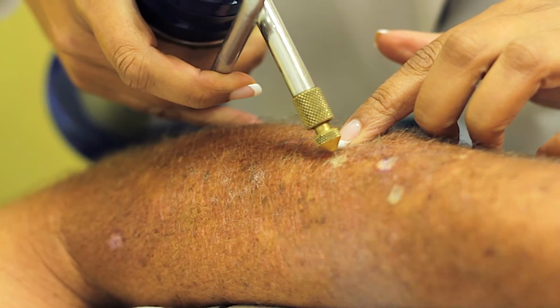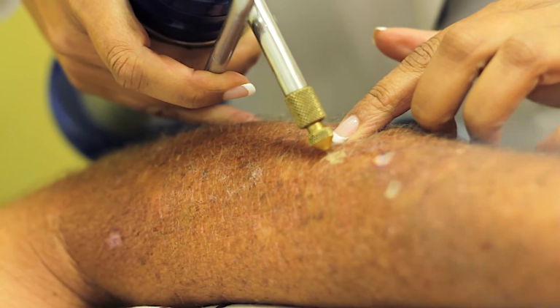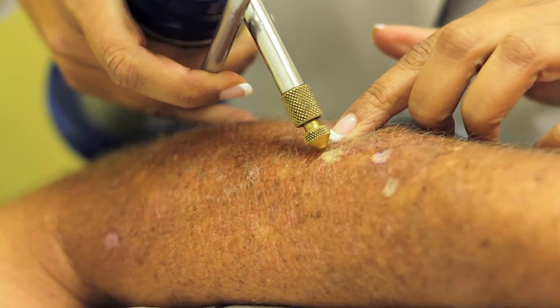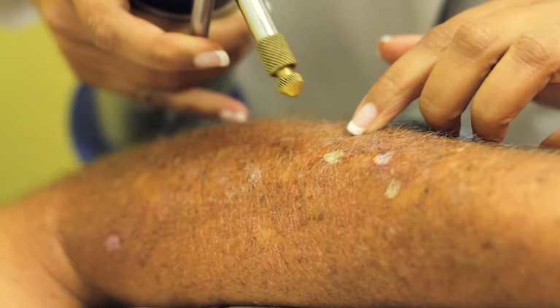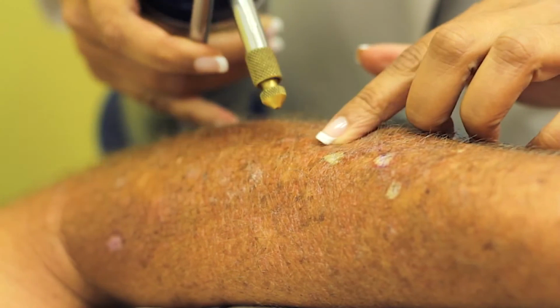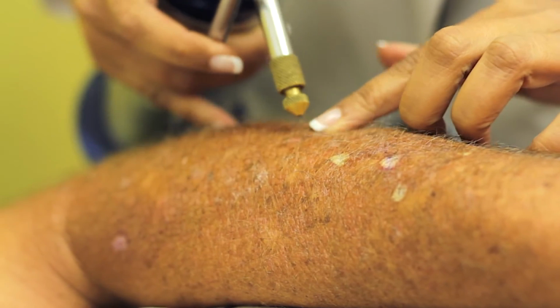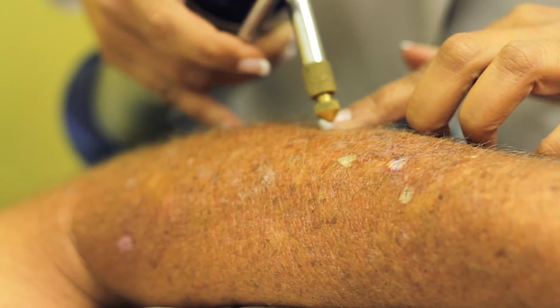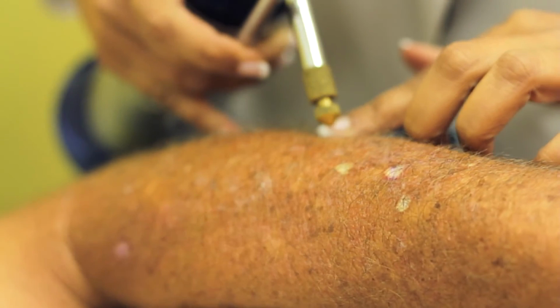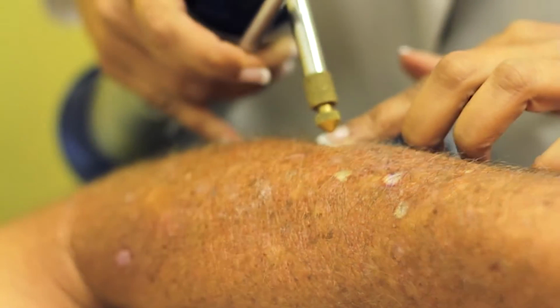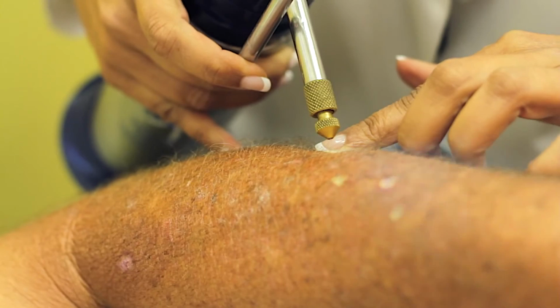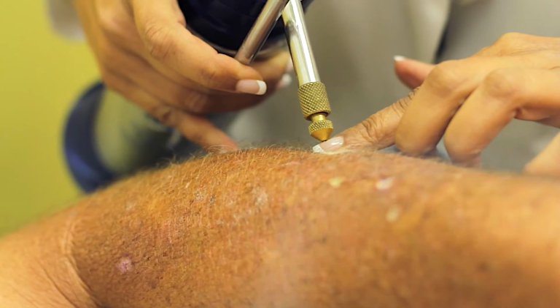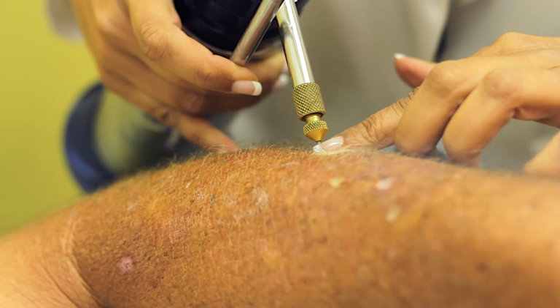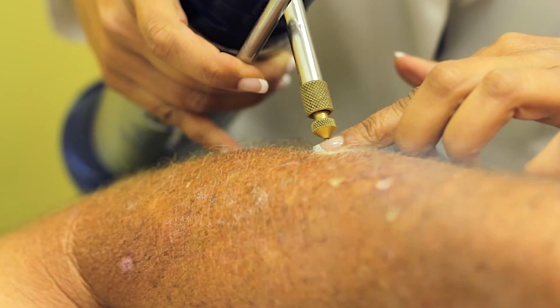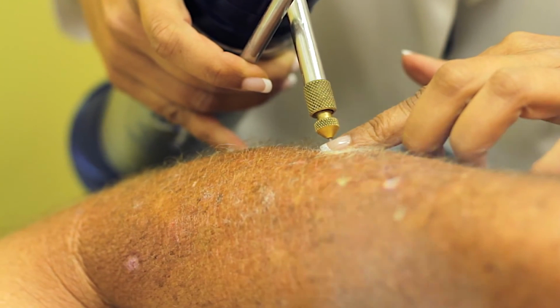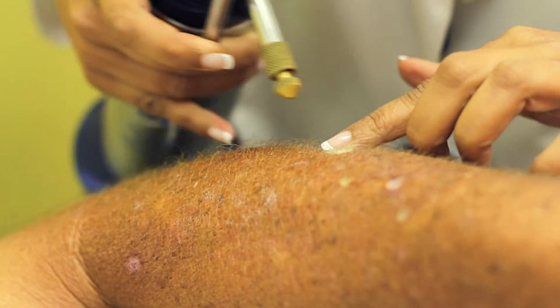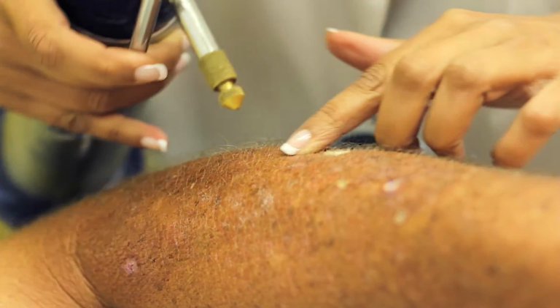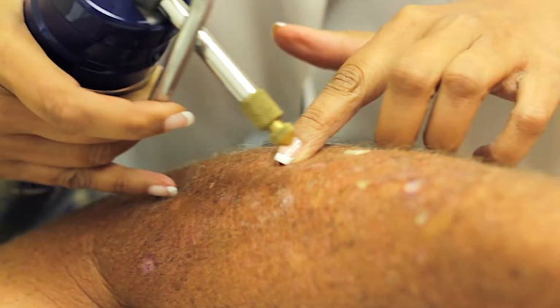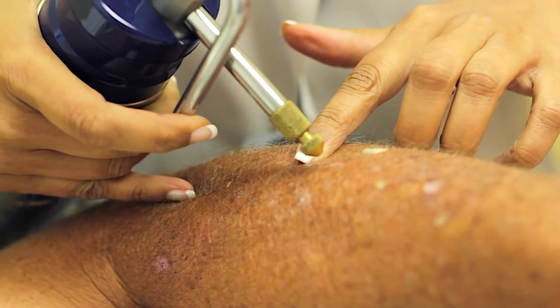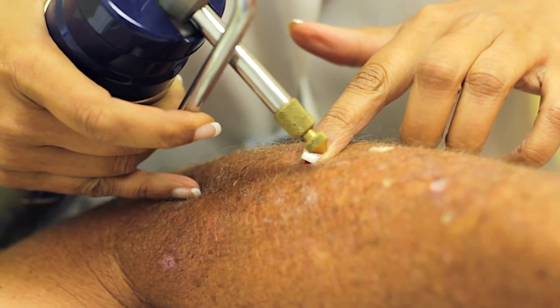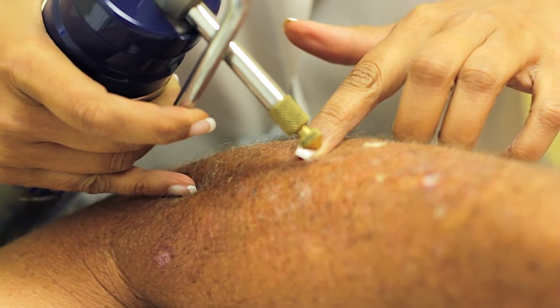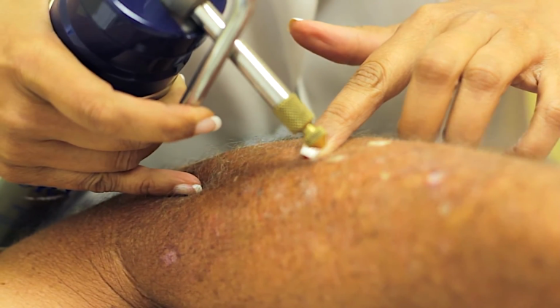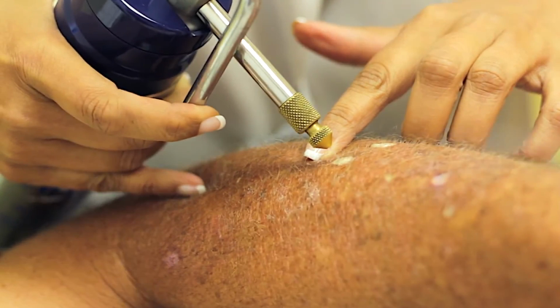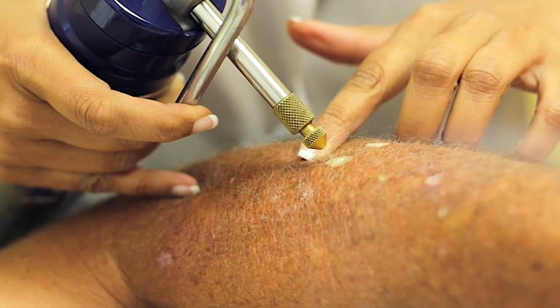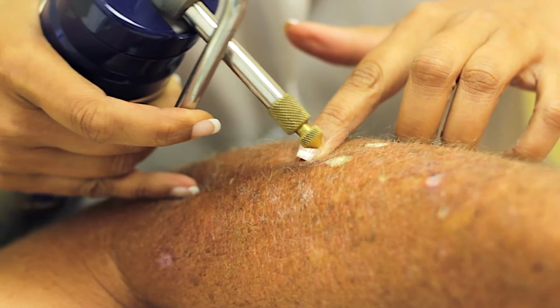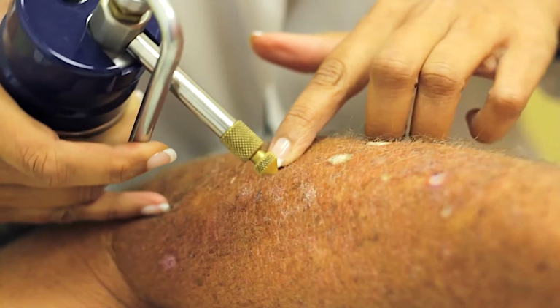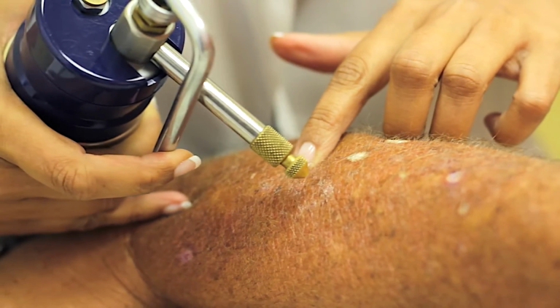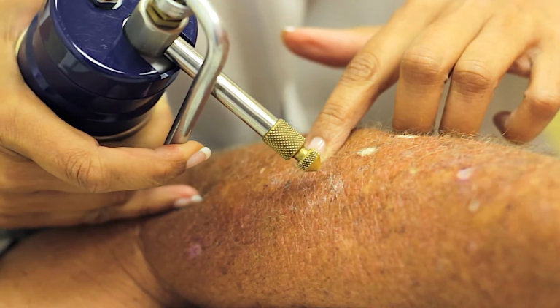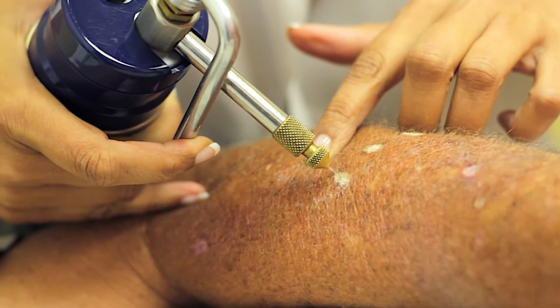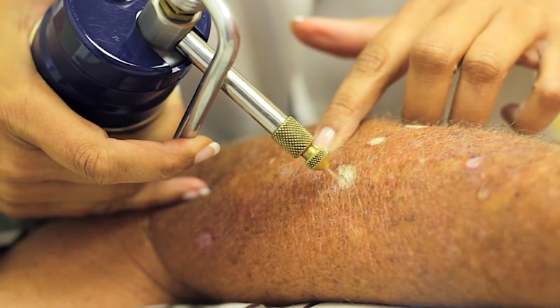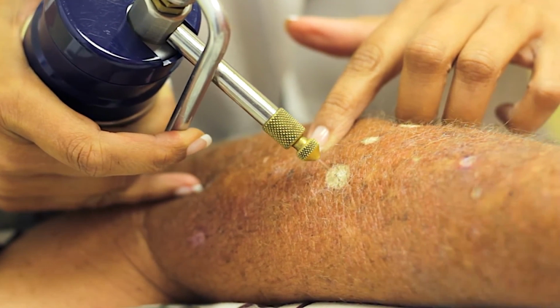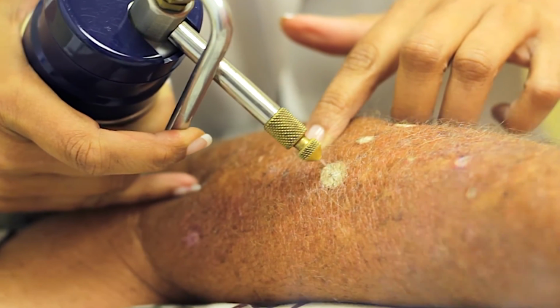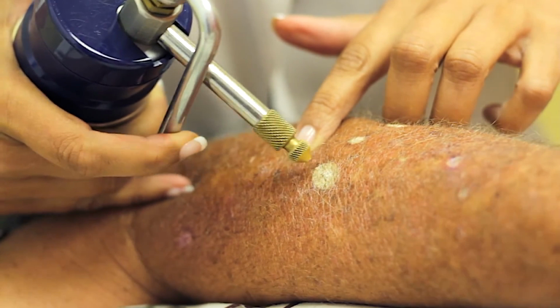Cryosurgery, also known as cryotherapy, is commonly used as a treatment for precancers, warts, and some superficial skin cancers. After care instructions will be given to you by your provider.